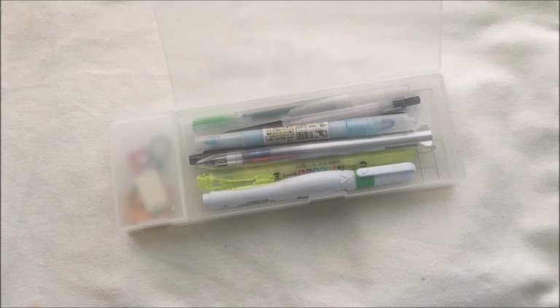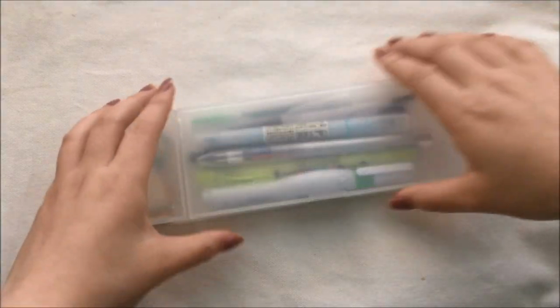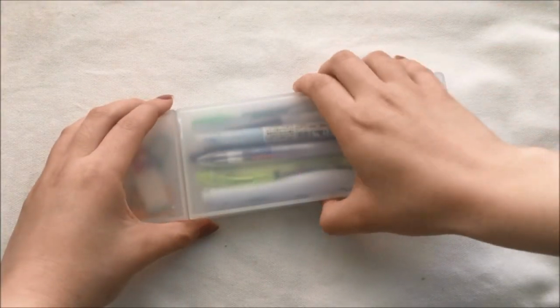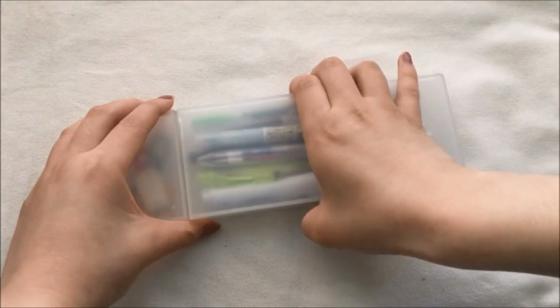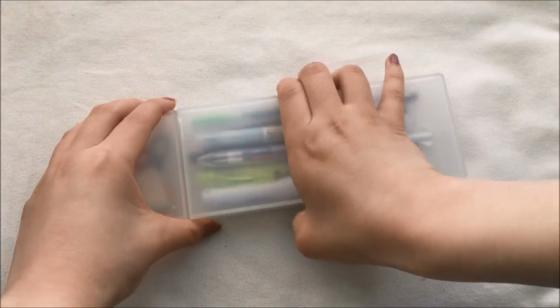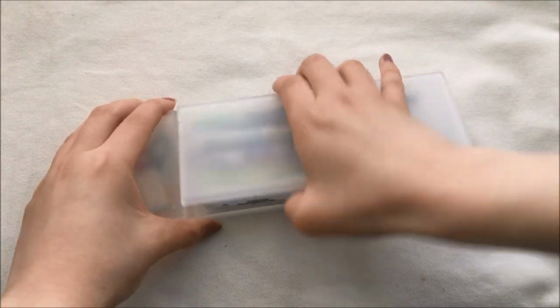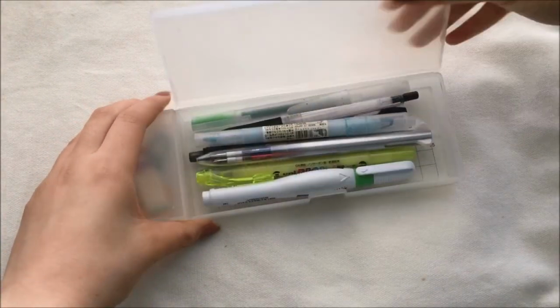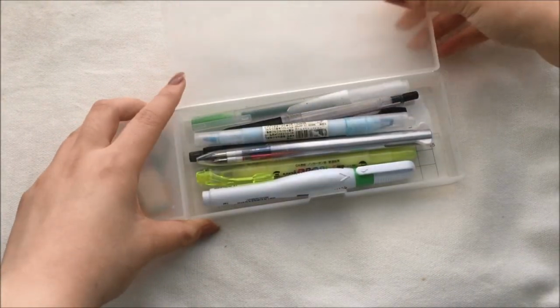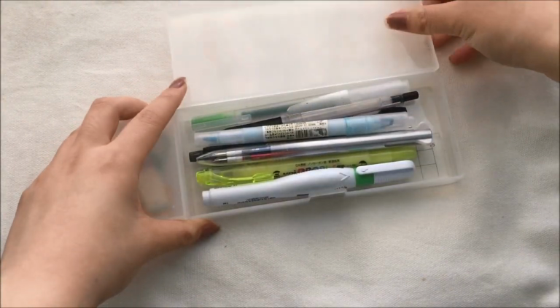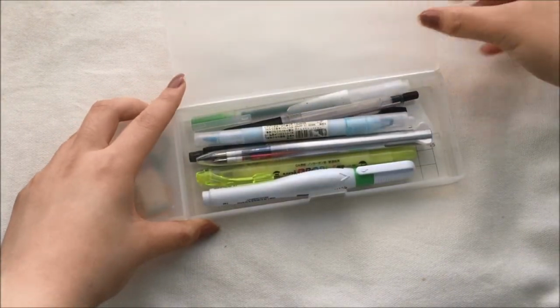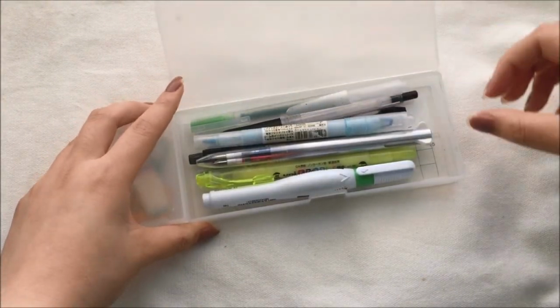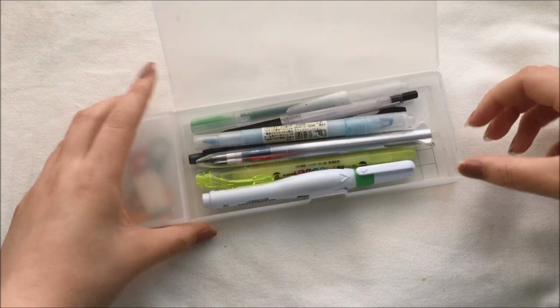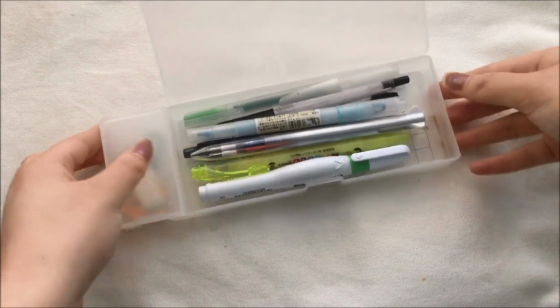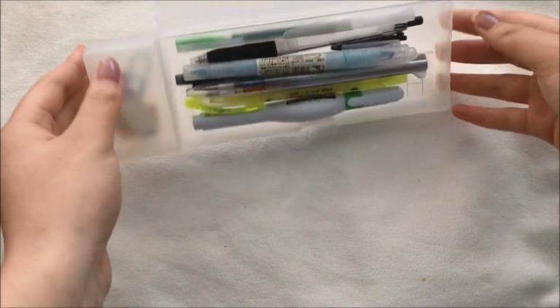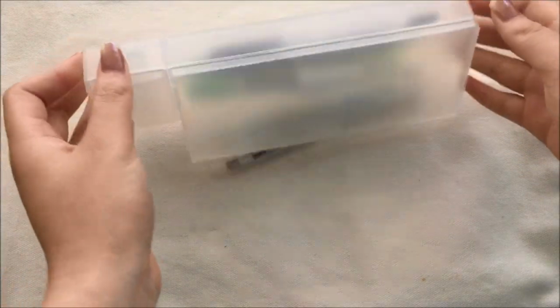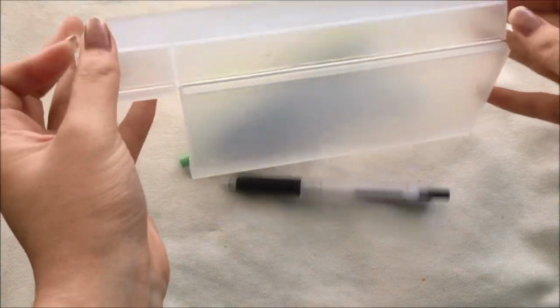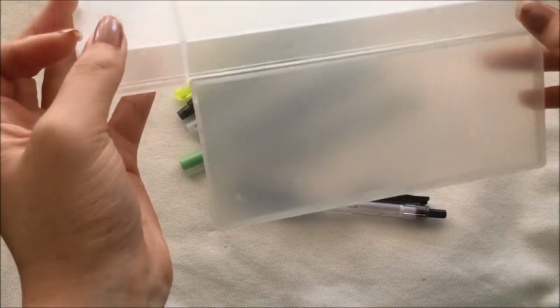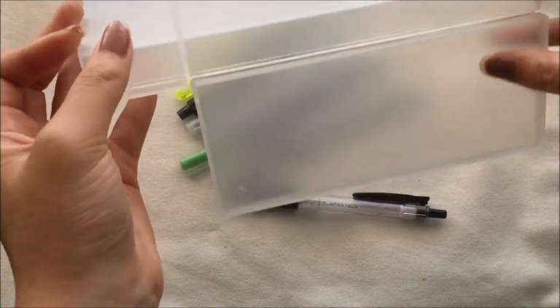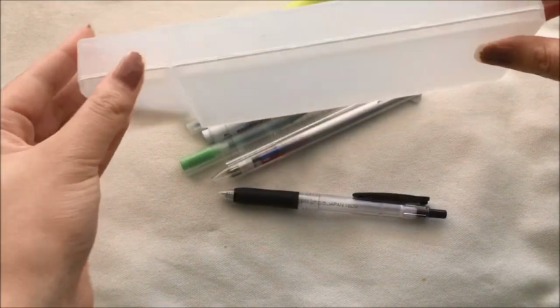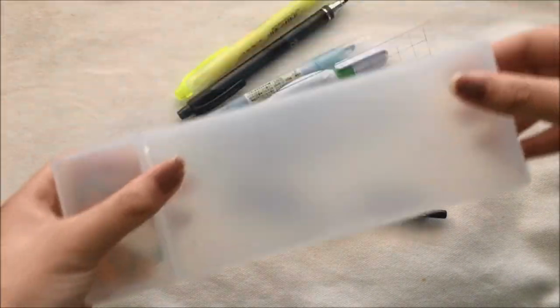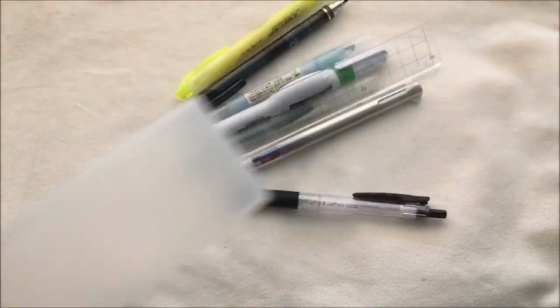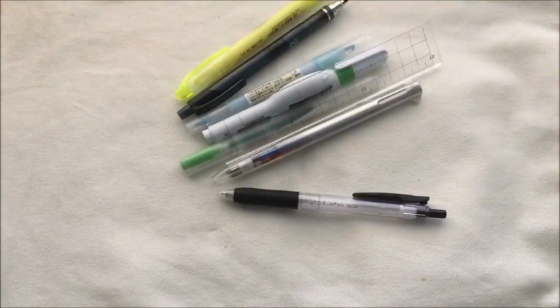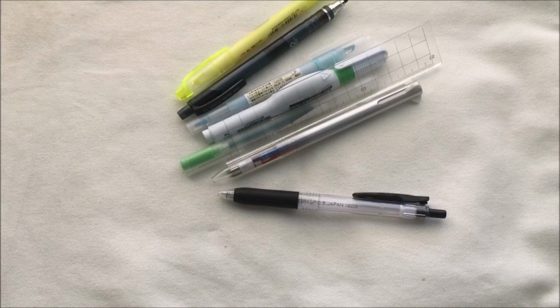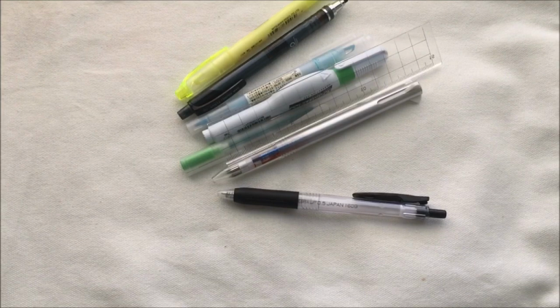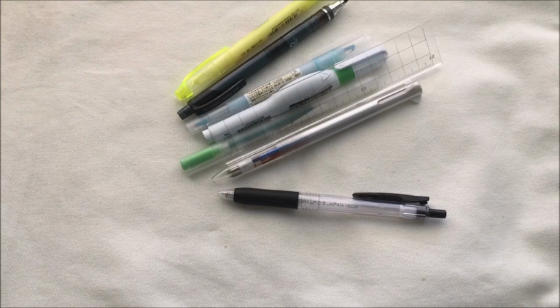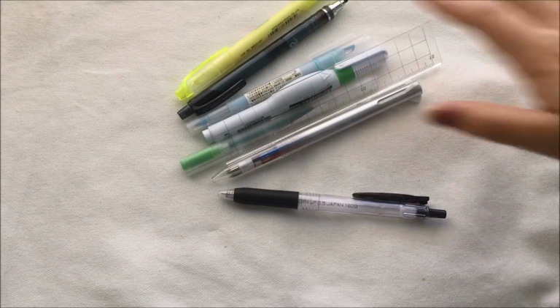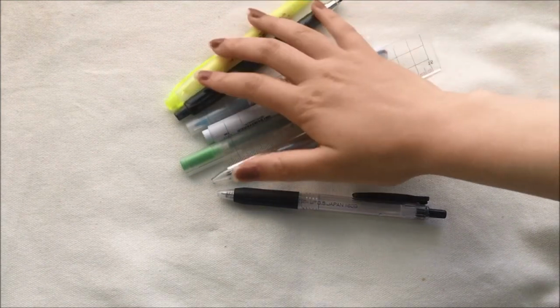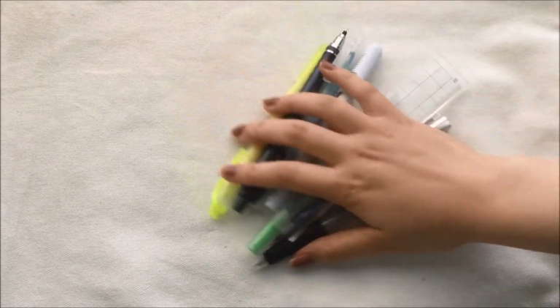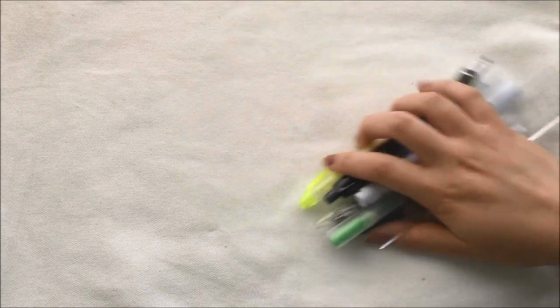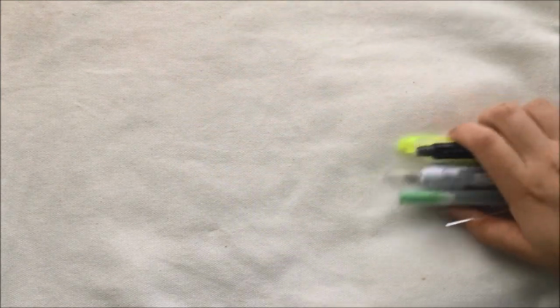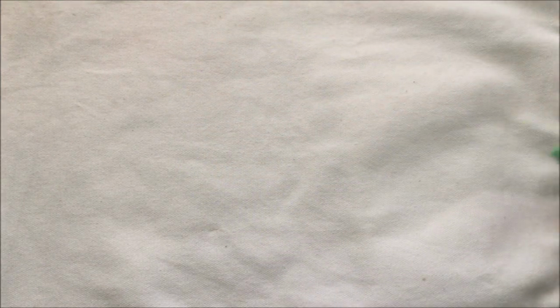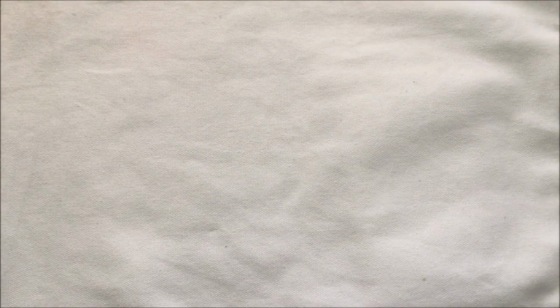Hello guys and welcome to another video. This time it's a 'what's in my pencil case' version for university. This video was done in collaboration with Catherine Studies, so go check out her video in the description box. Anyways, let's just get started.